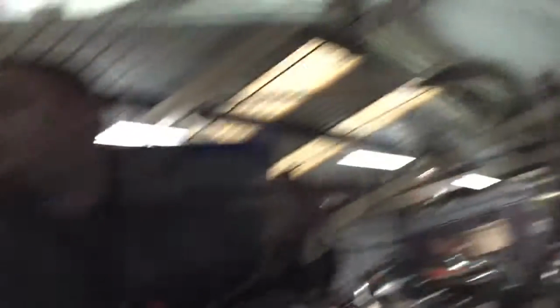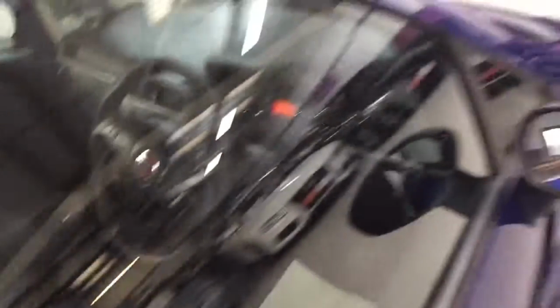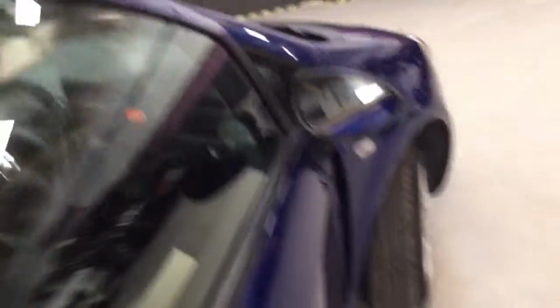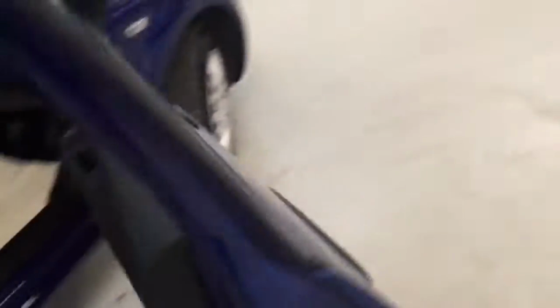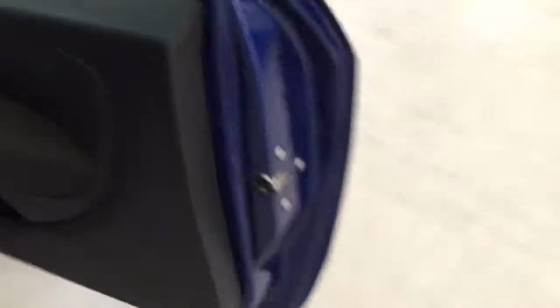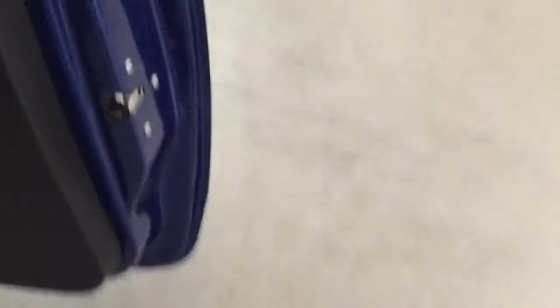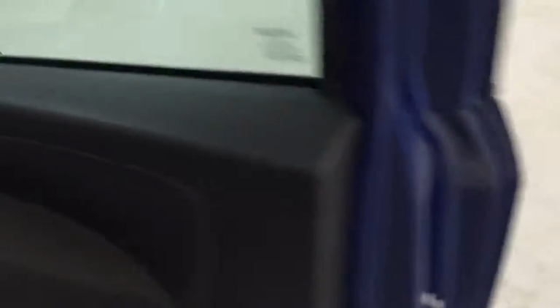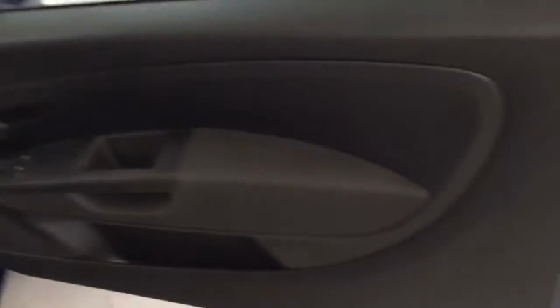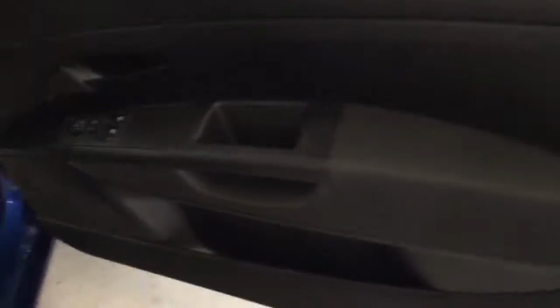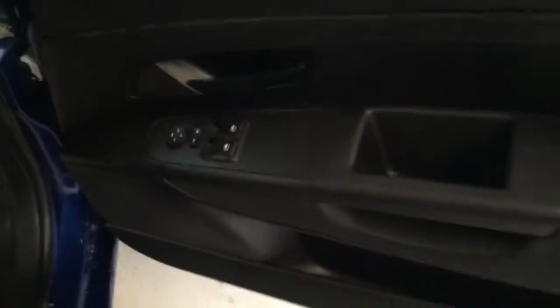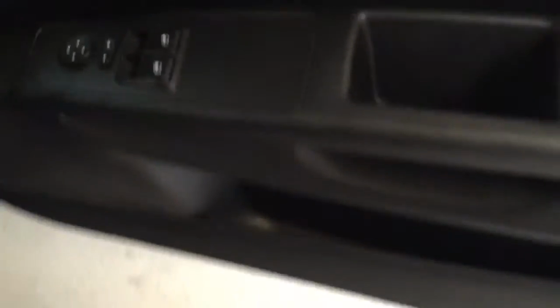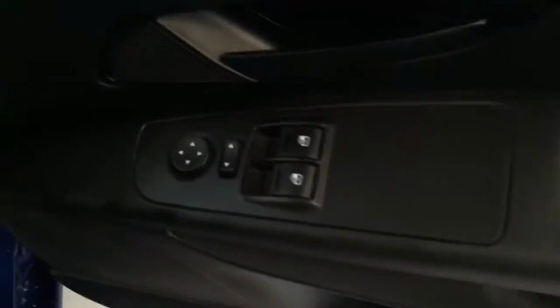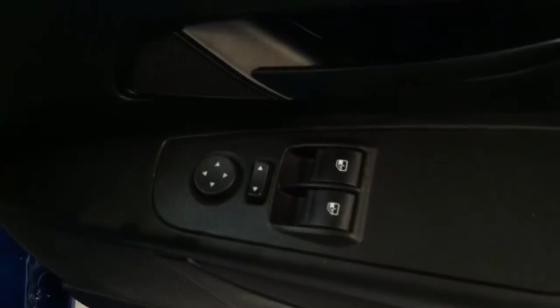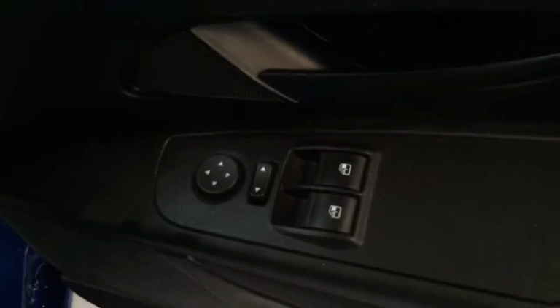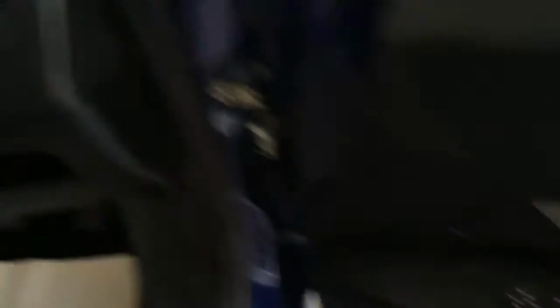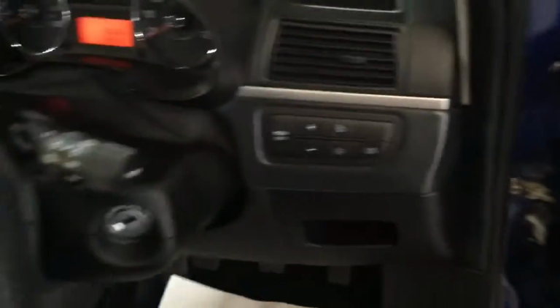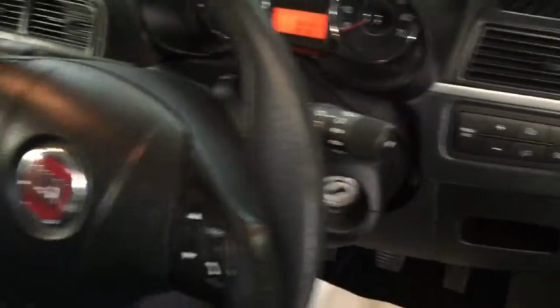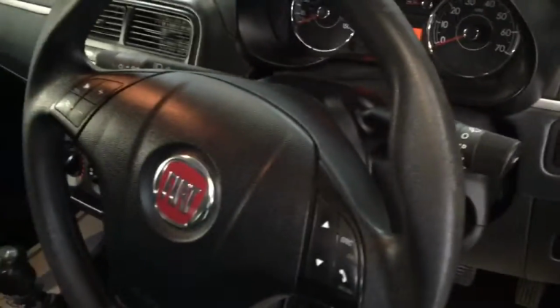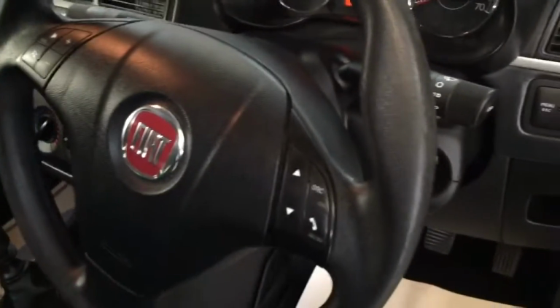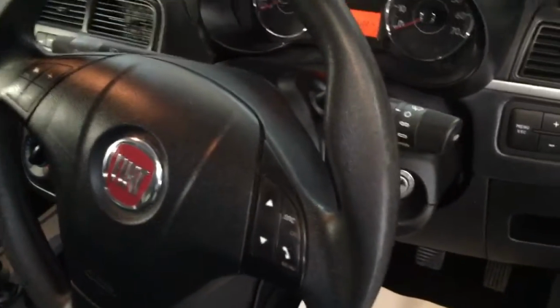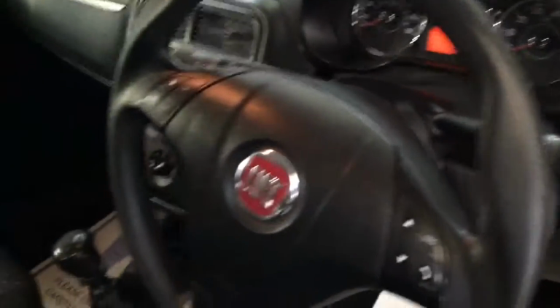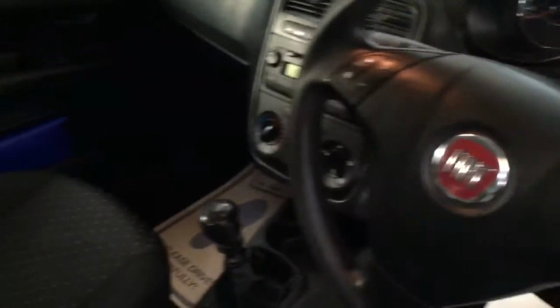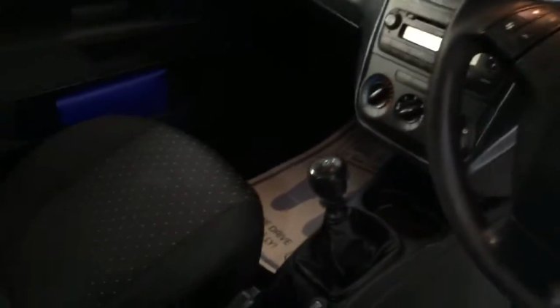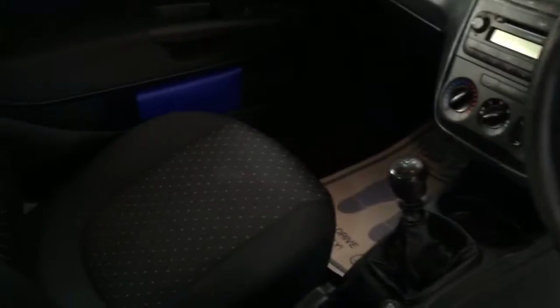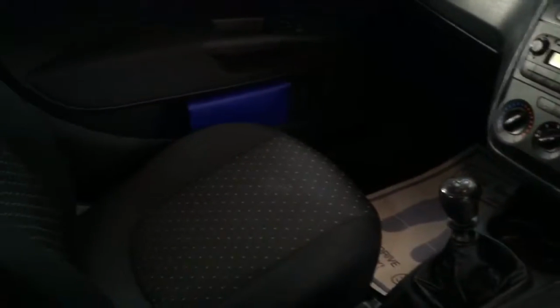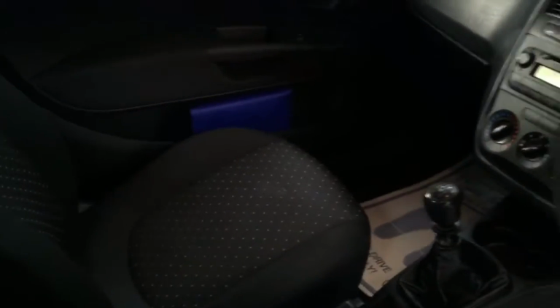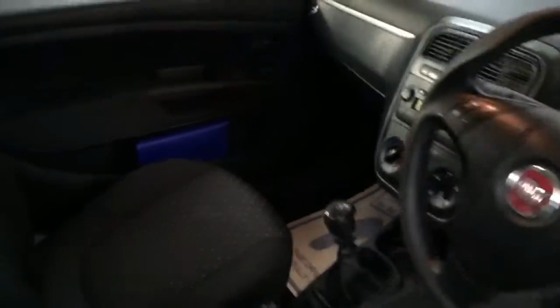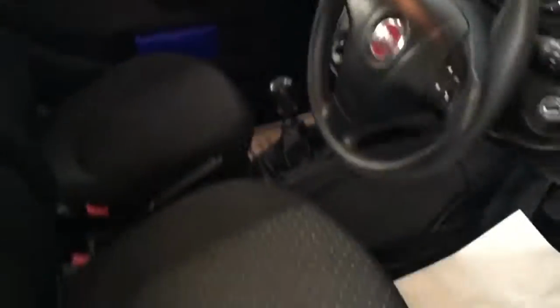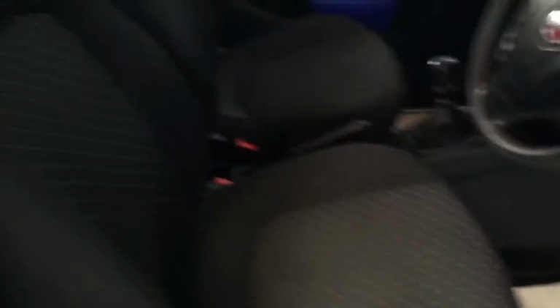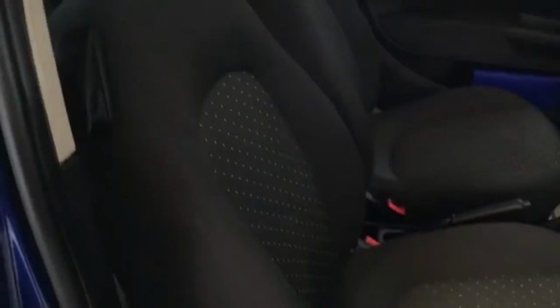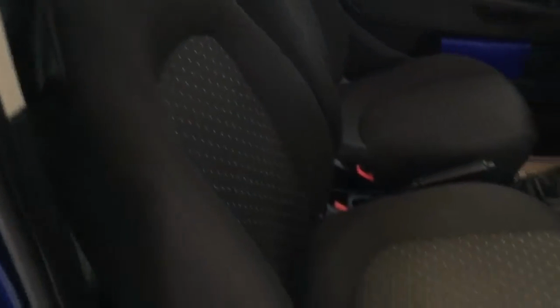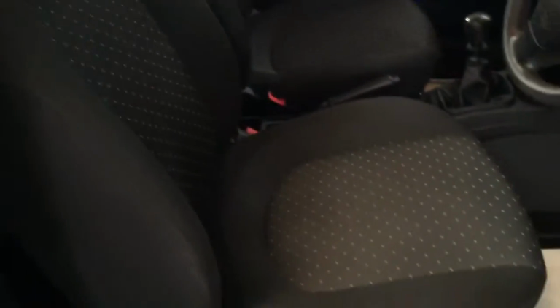I'm now inside the car. As you can see, it has electric windows, electric mirrors, Bluetooth, a trip clock, and everything else inside. It is a five speed and you can see it's obviously got sports seats.